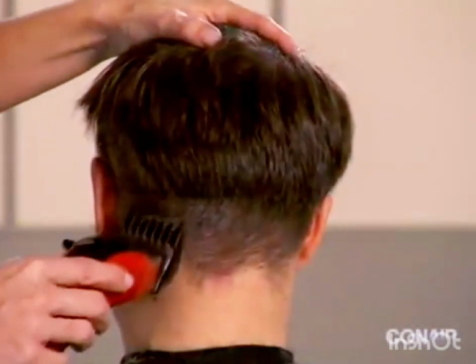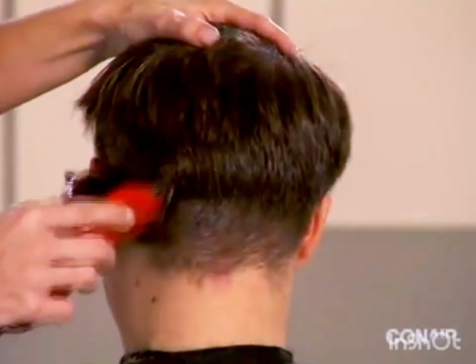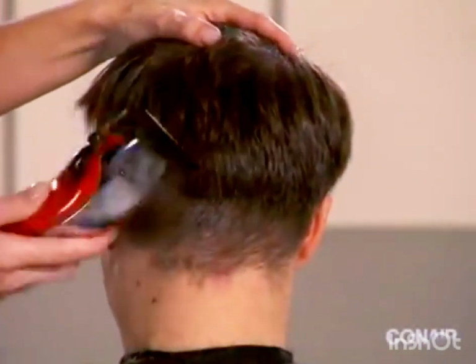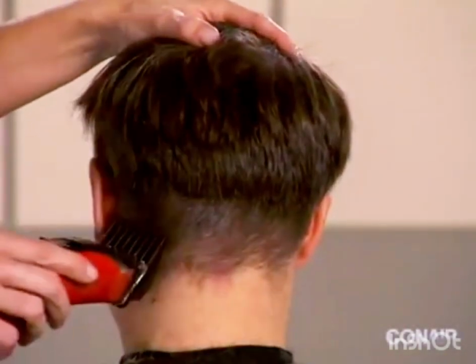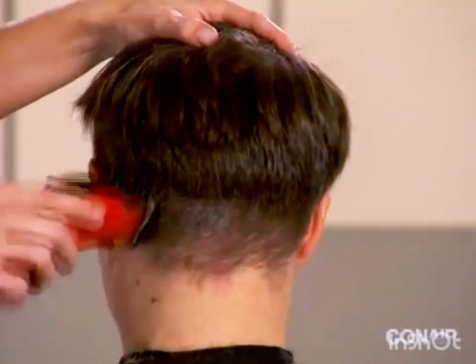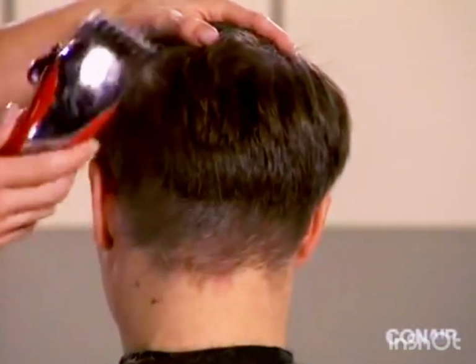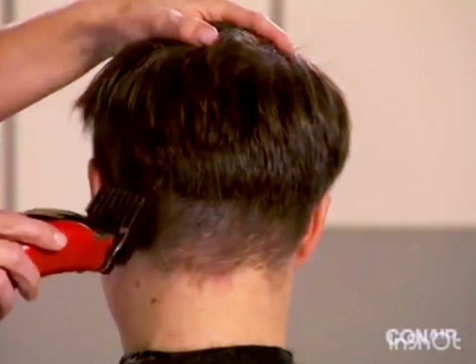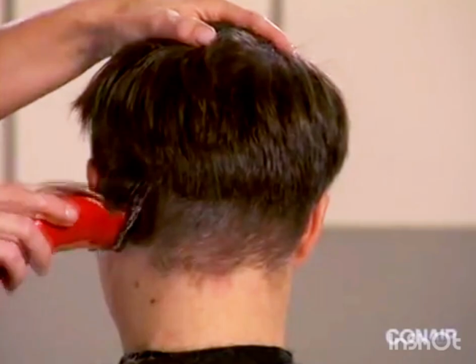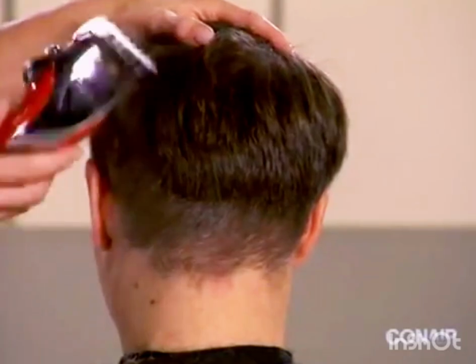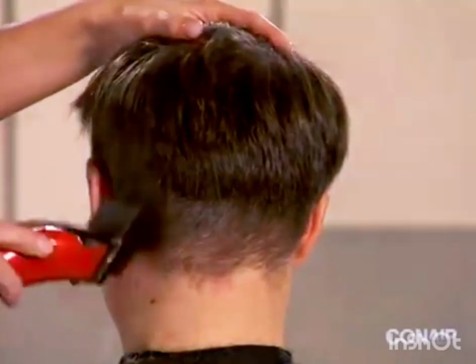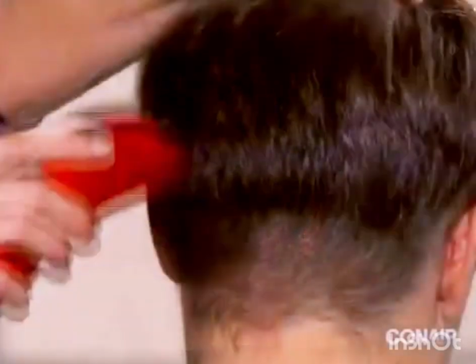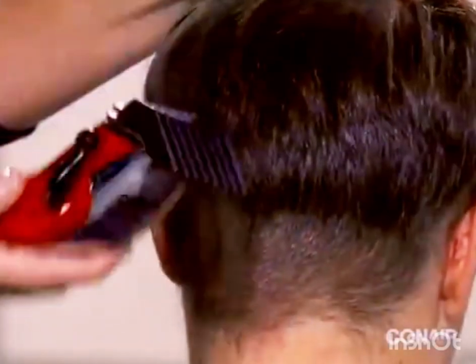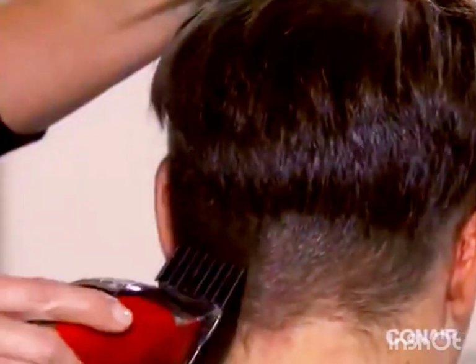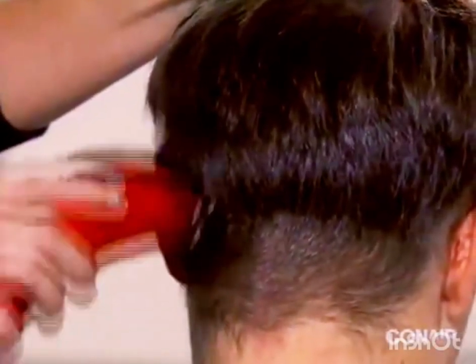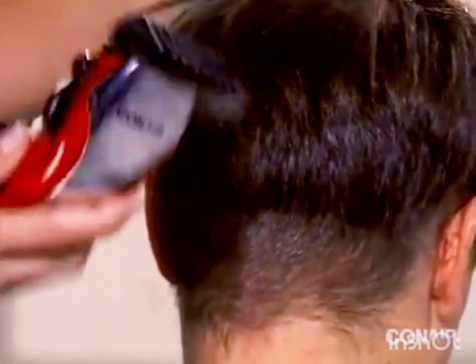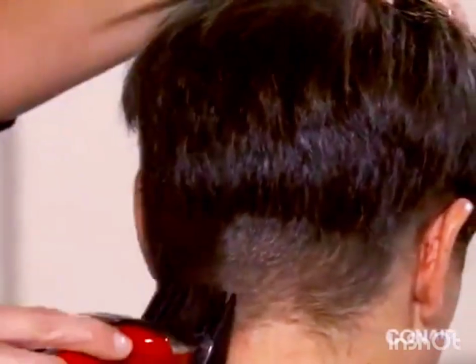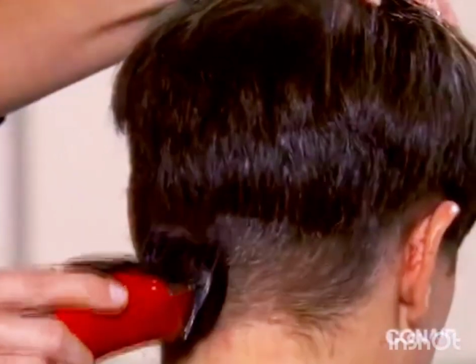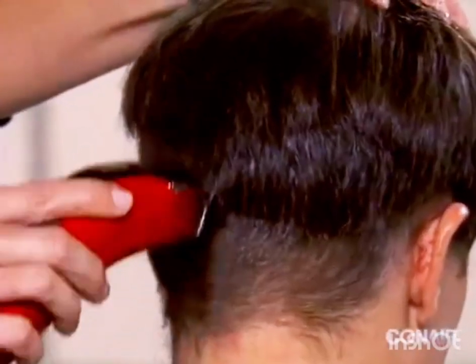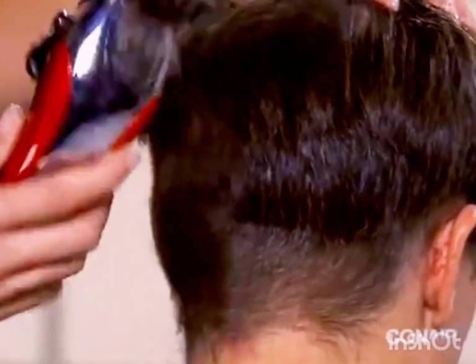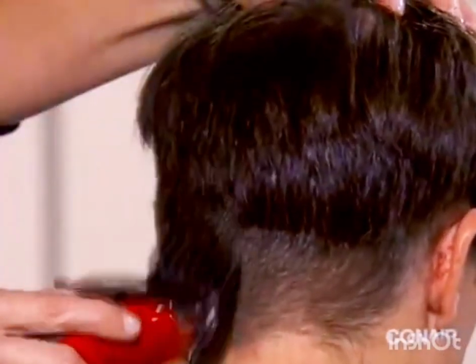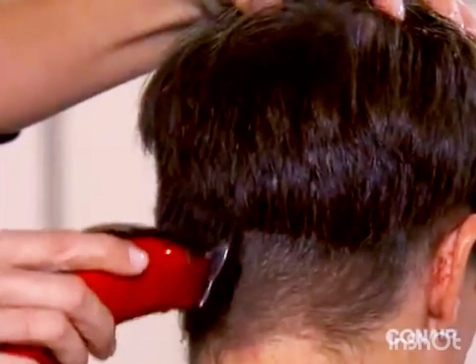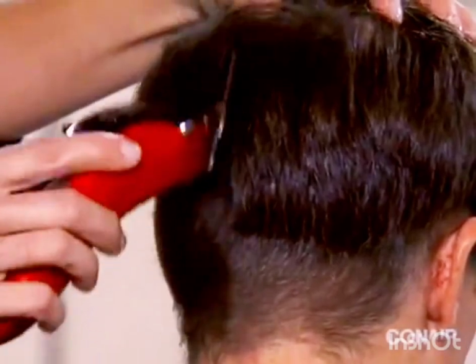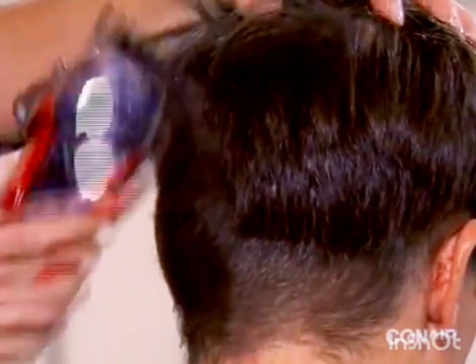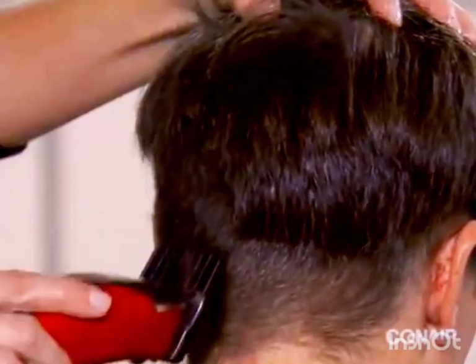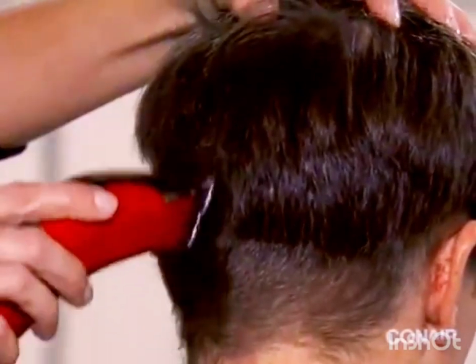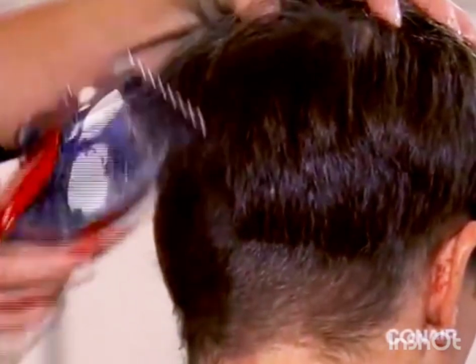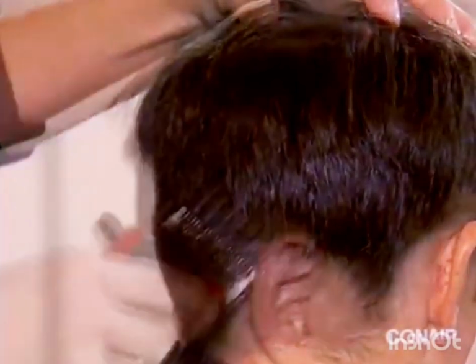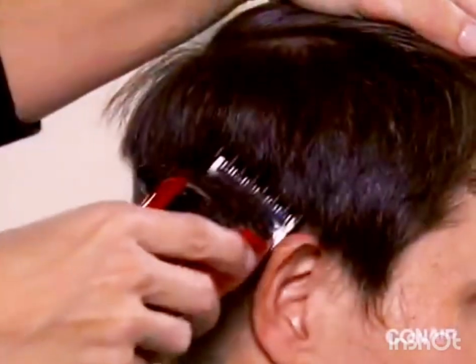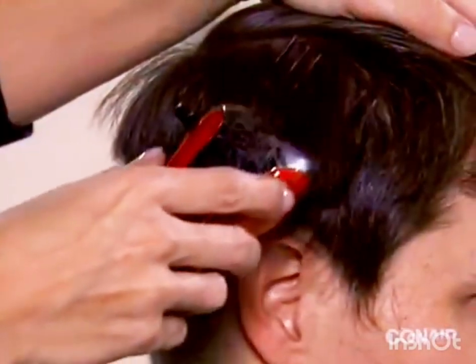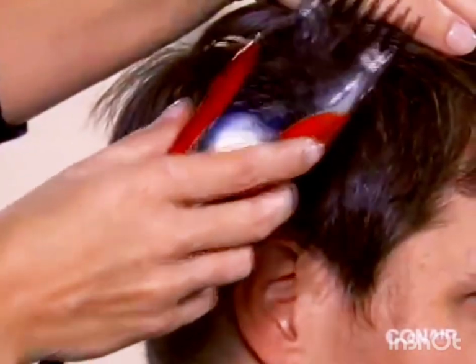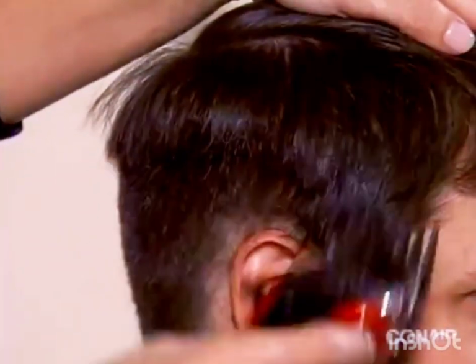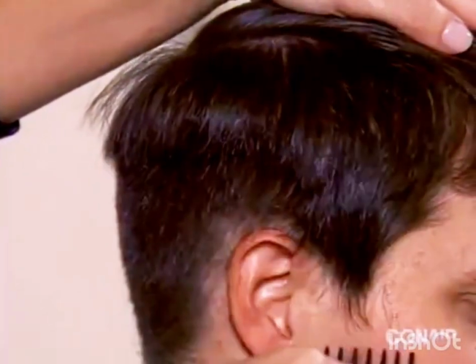Using the scooping motion, trim the mid-head area to blend the hair lengths. Continue this all the way around the head.